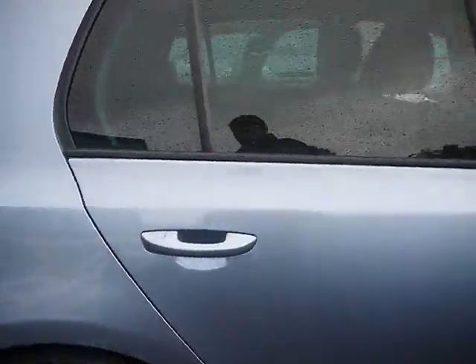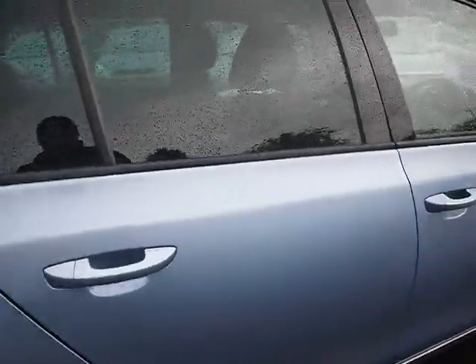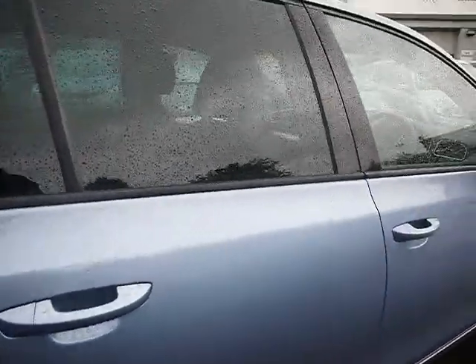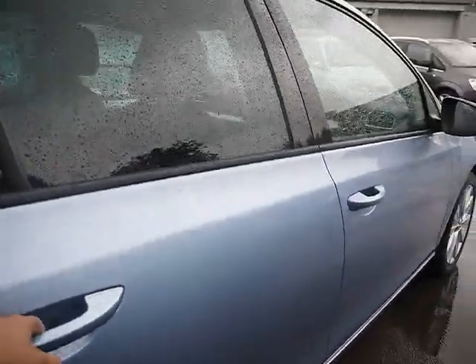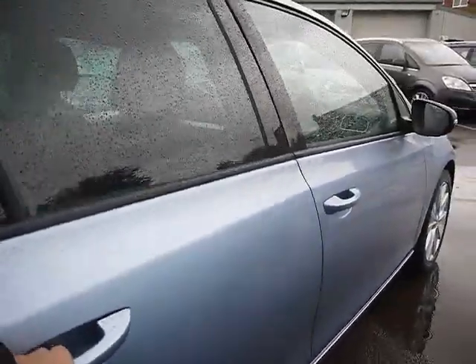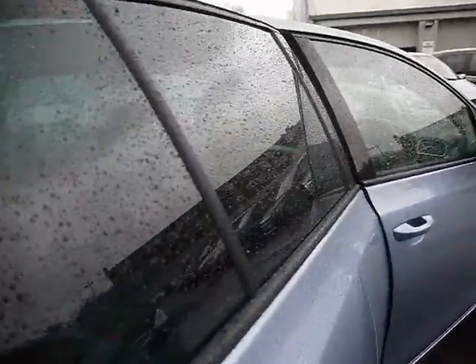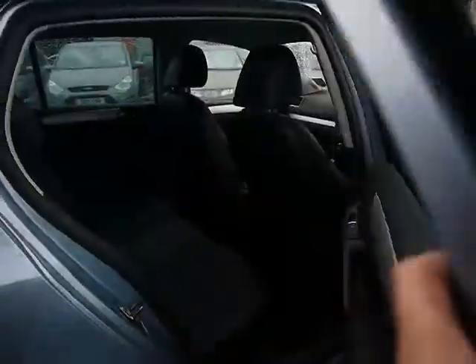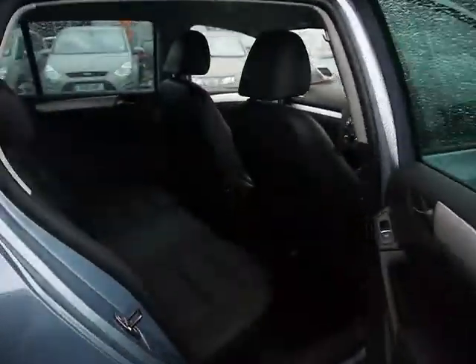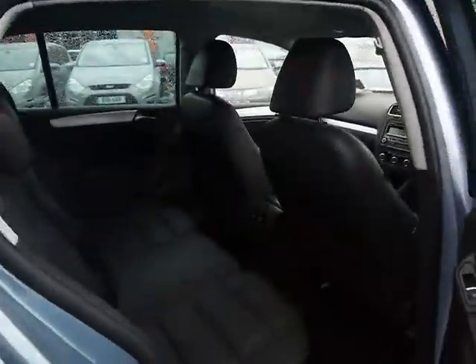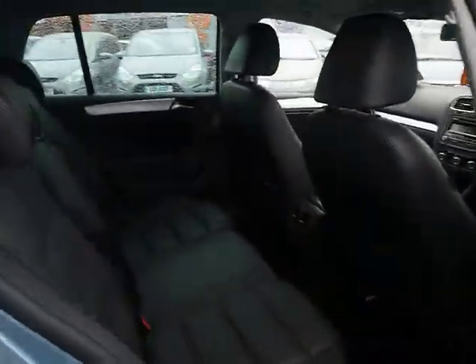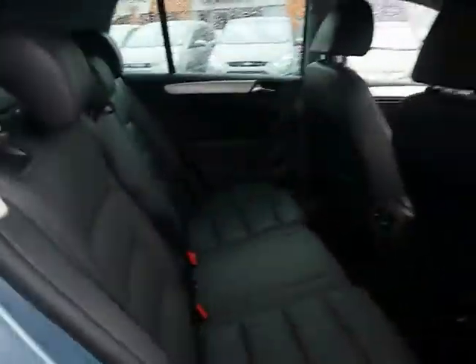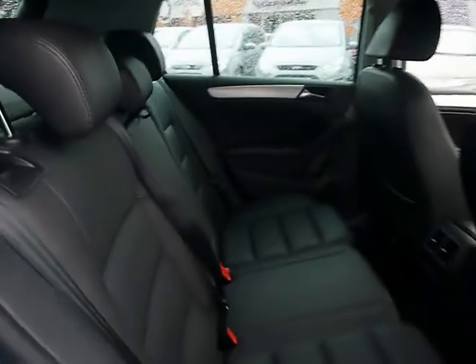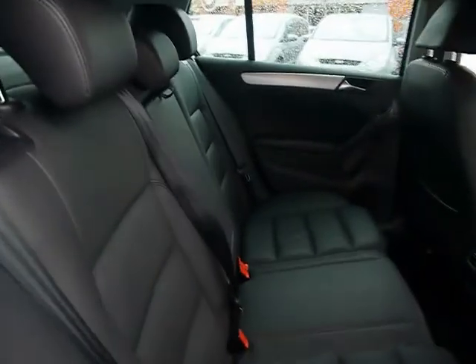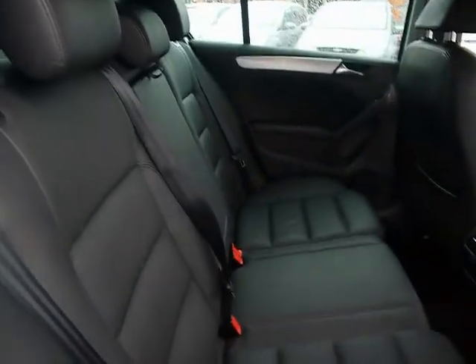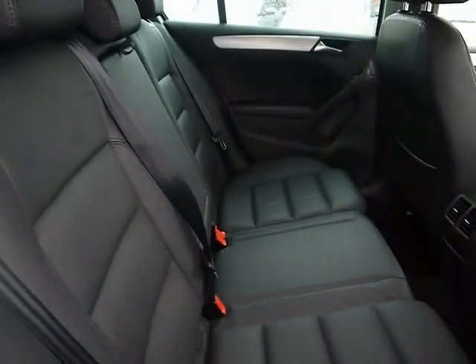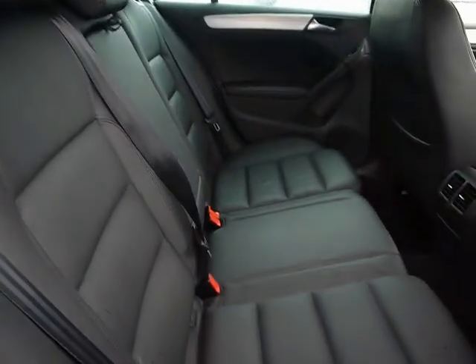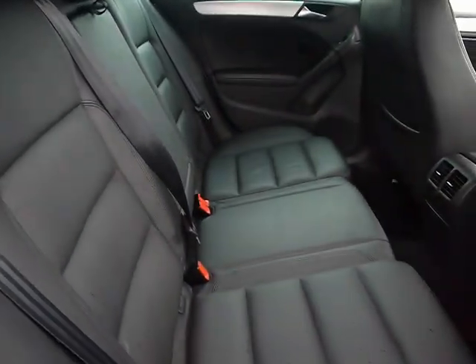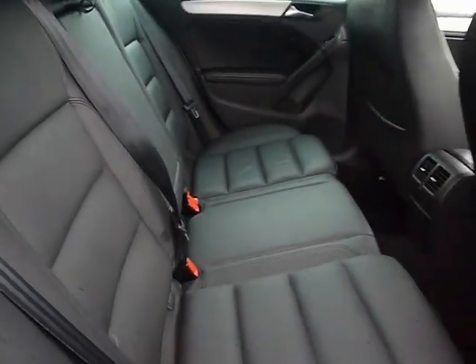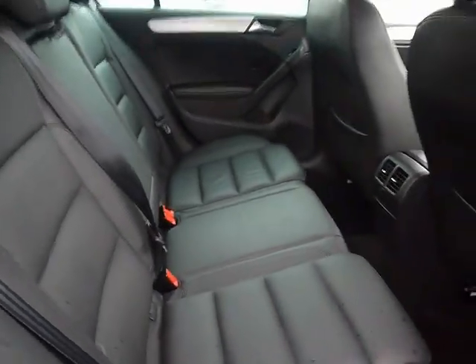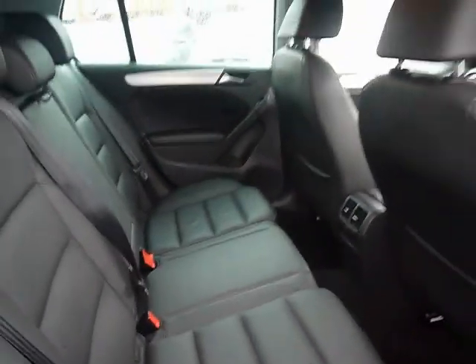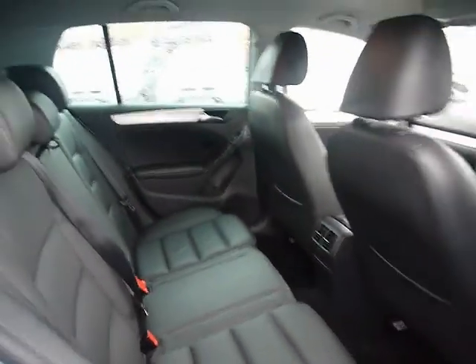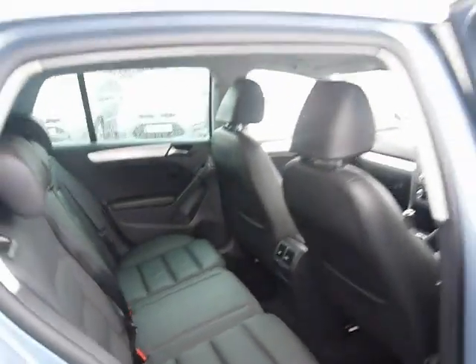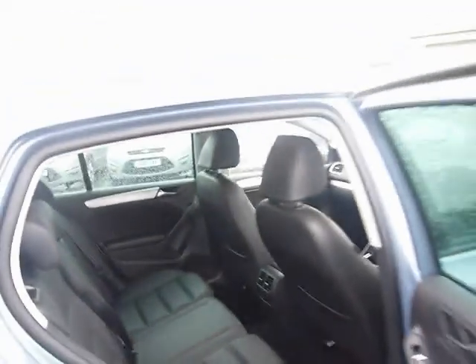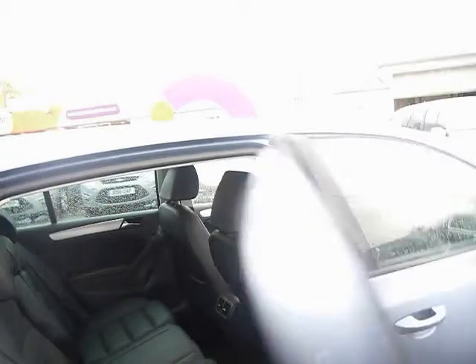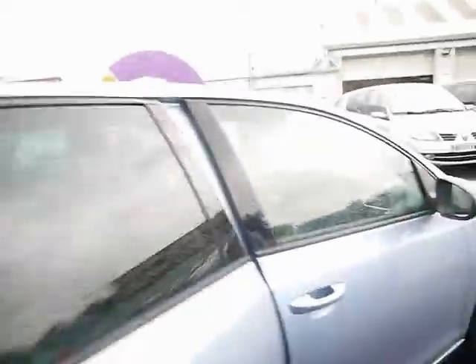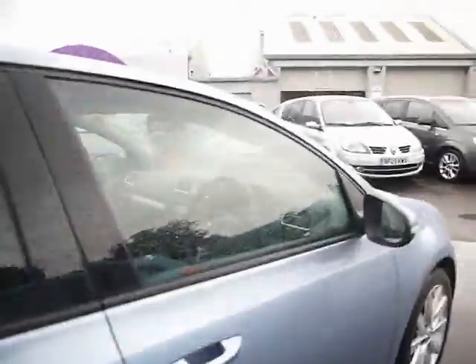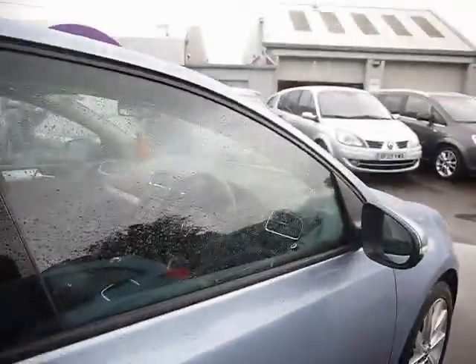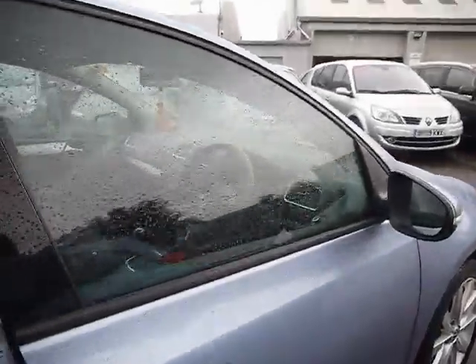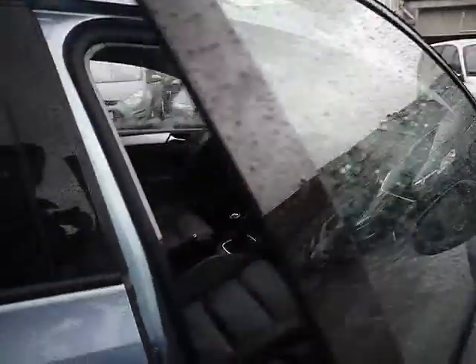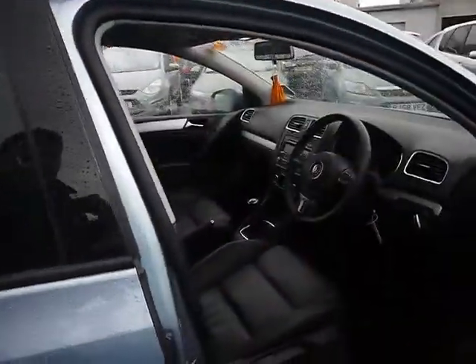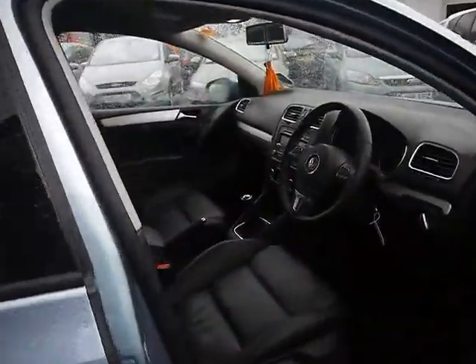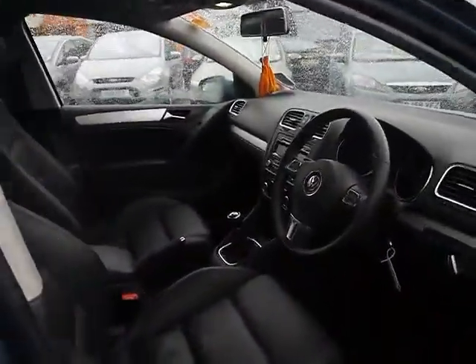Let's take a look inside the car now. We have full black leather upholstery — as you can see it's in as-new condition with no rips, tears or stains, front or back. We also have heated front sport seats.